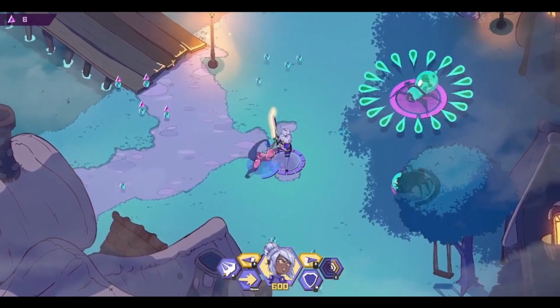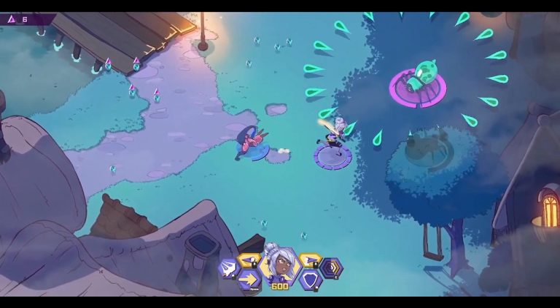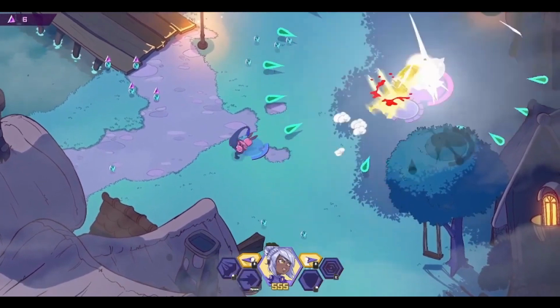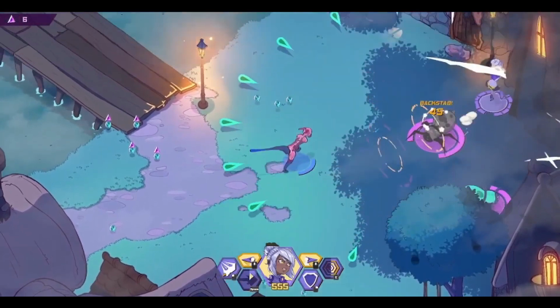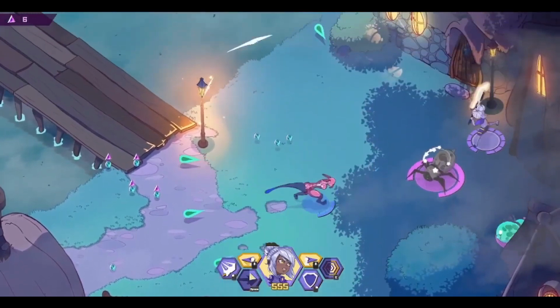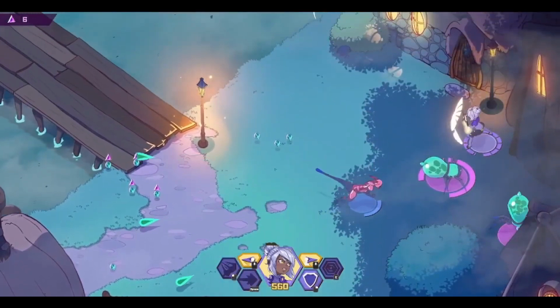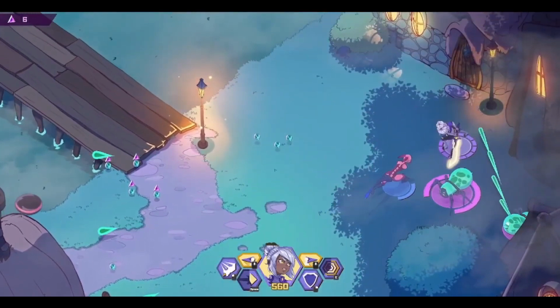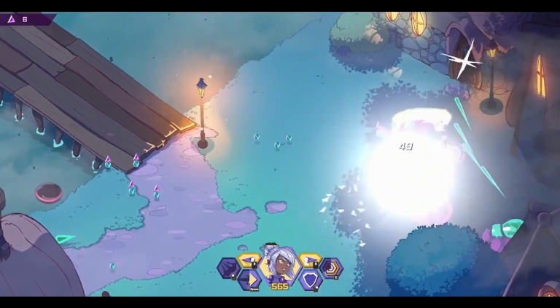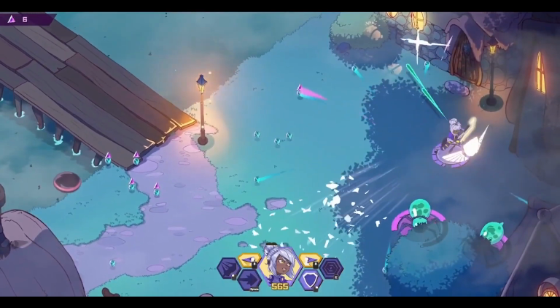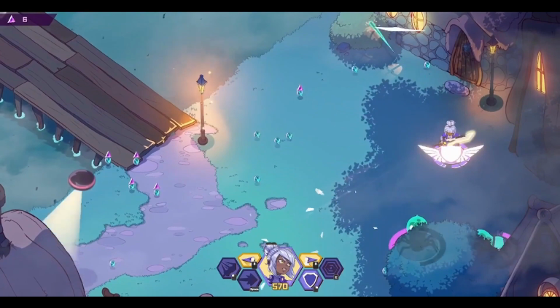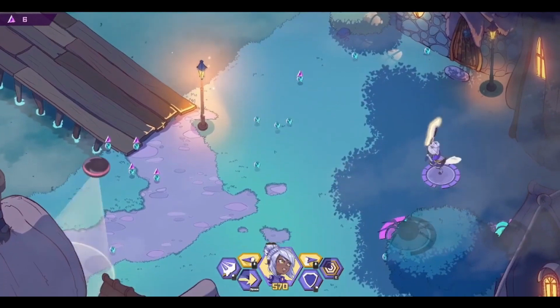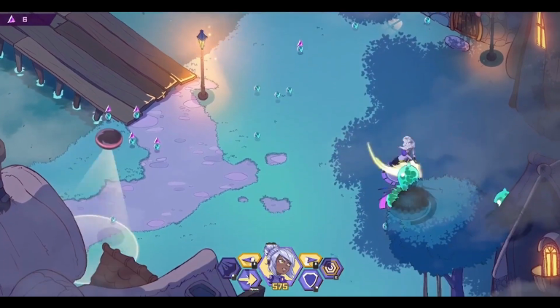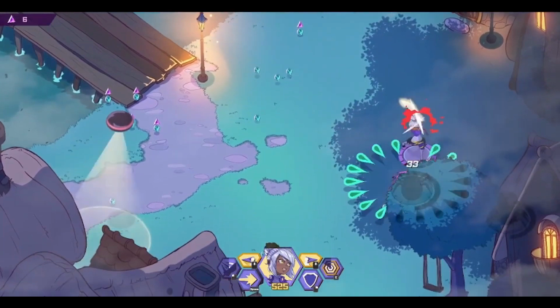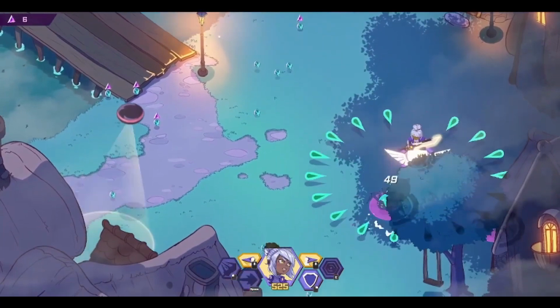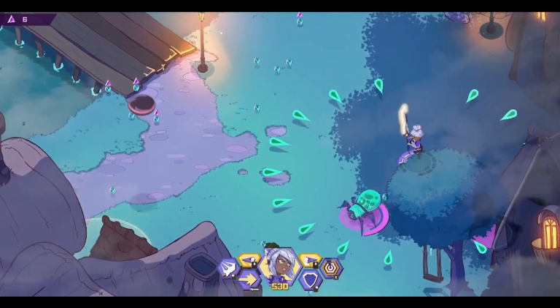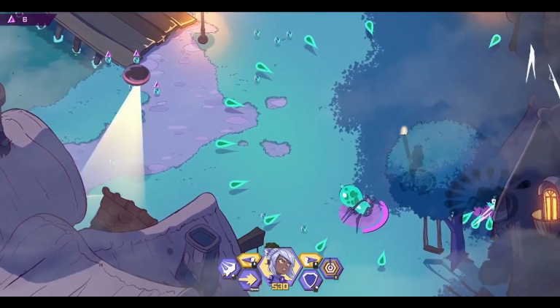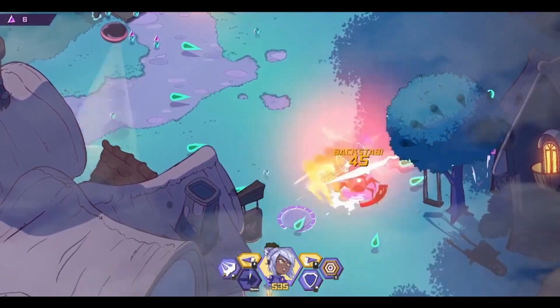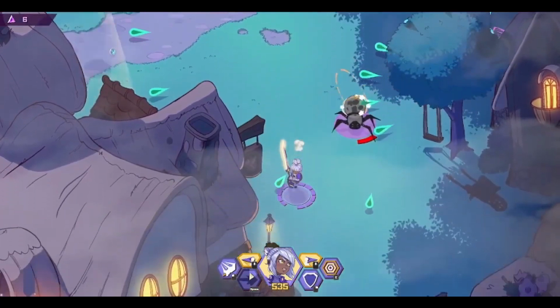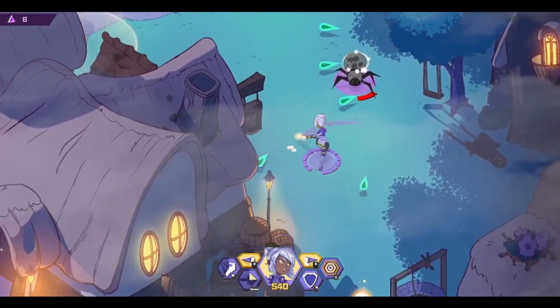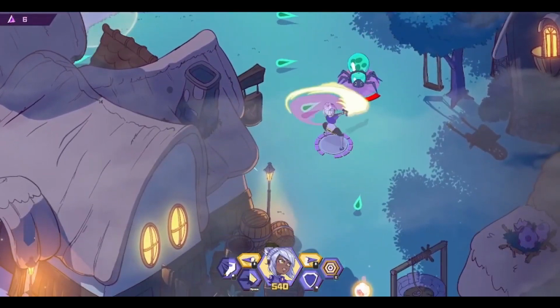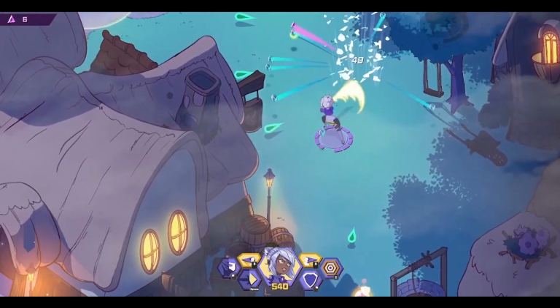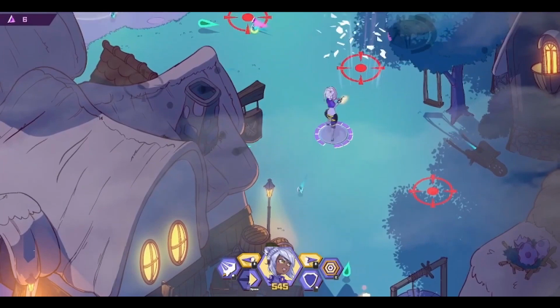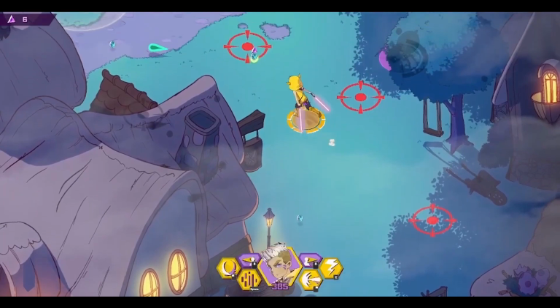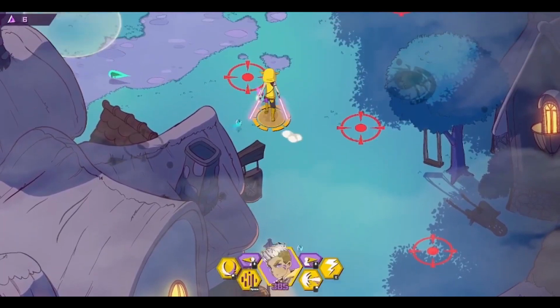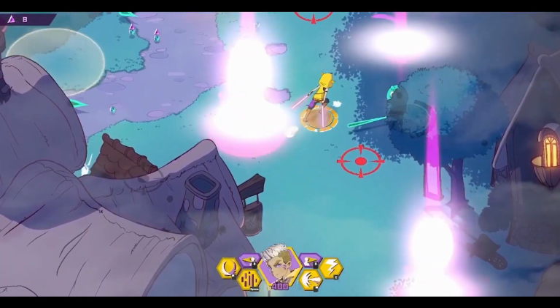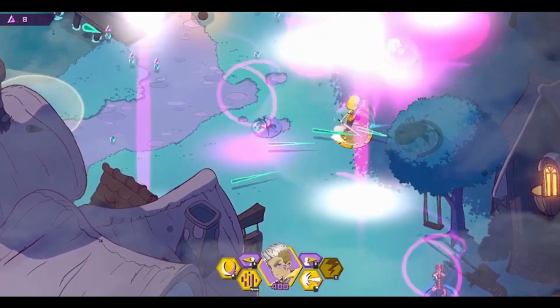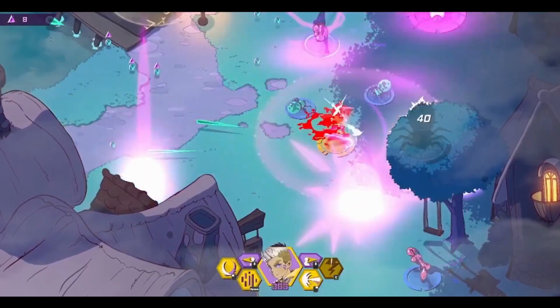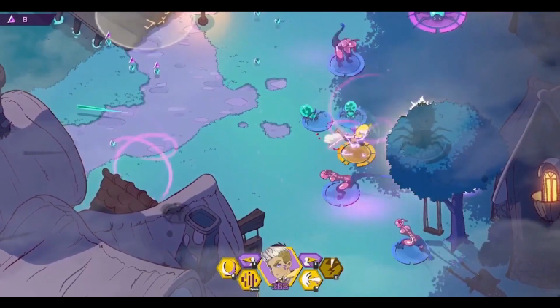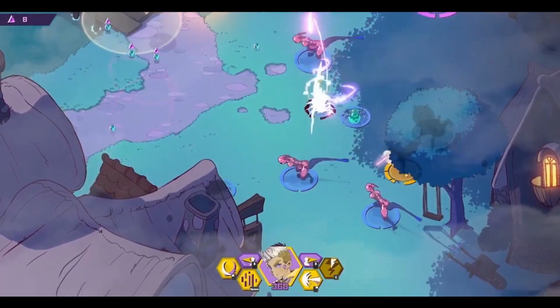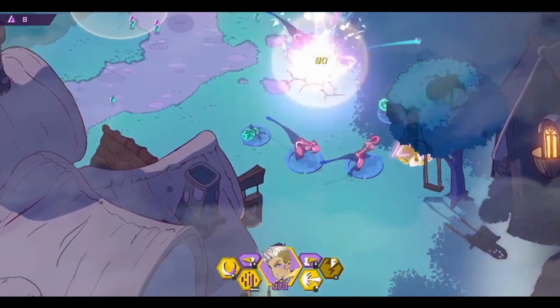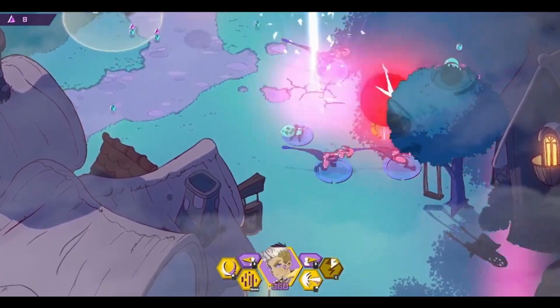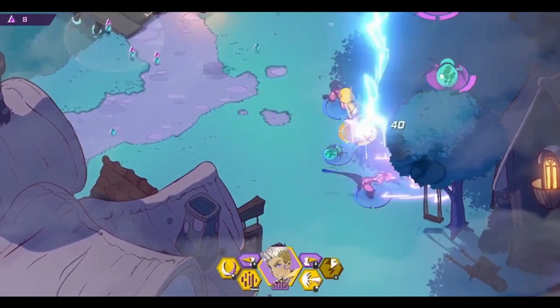As you can see, playing solo, you can swap between the characters with just the press of a button. Basically you have your character set that you pick at start, and then you combo abilities and chain between them.